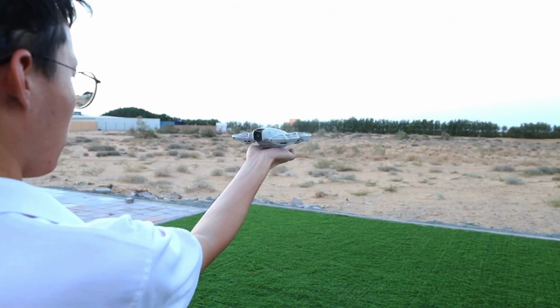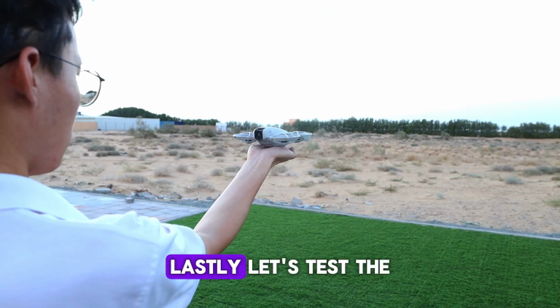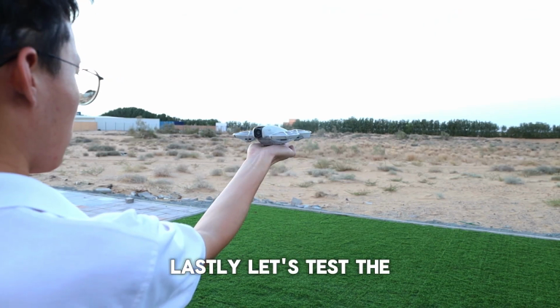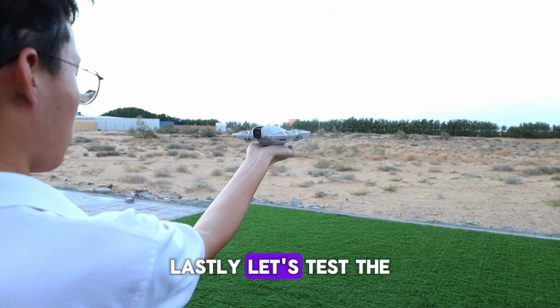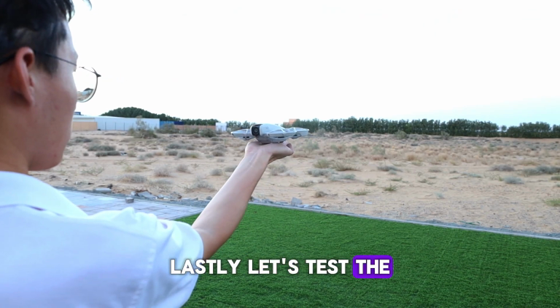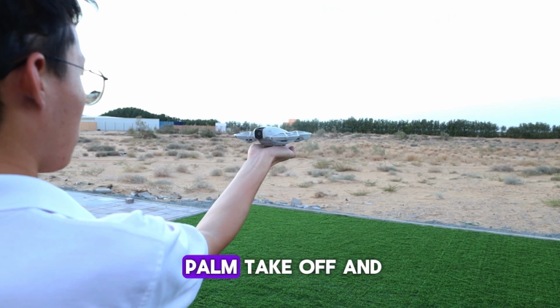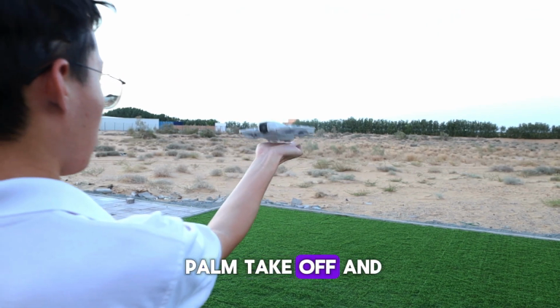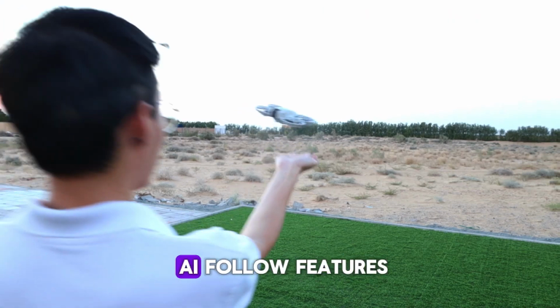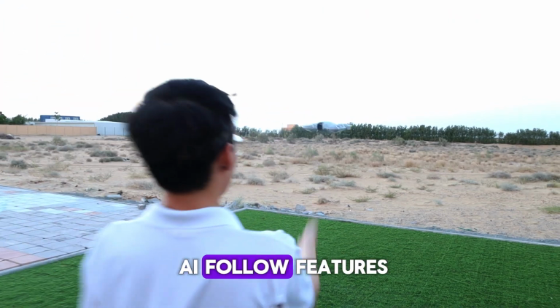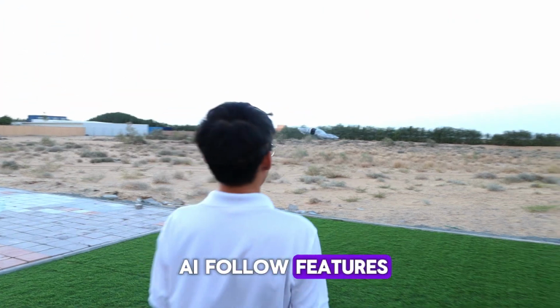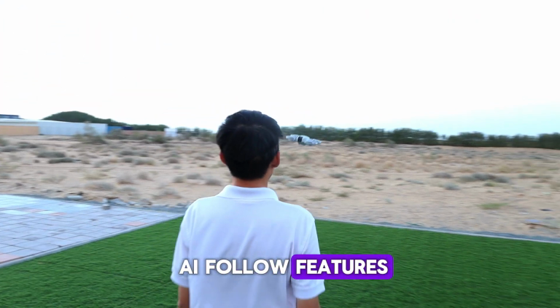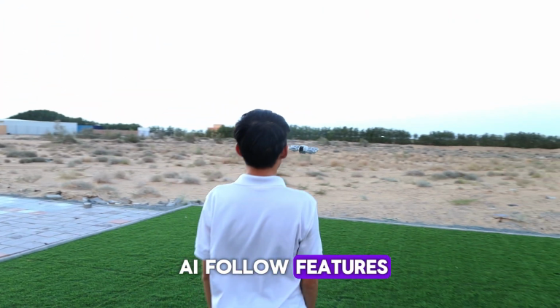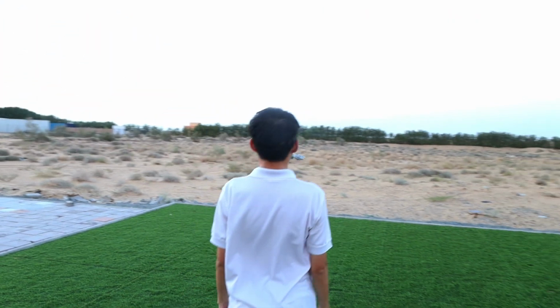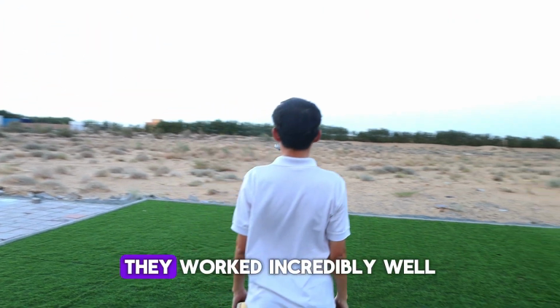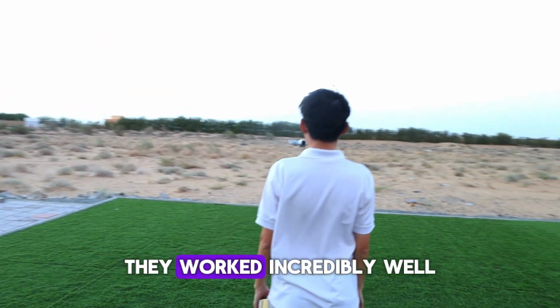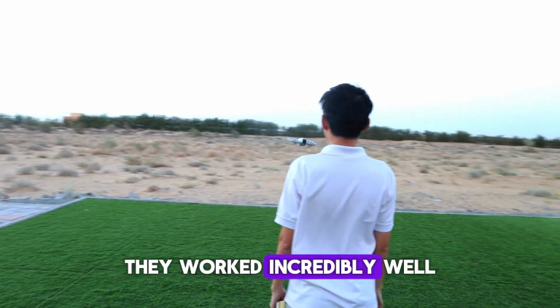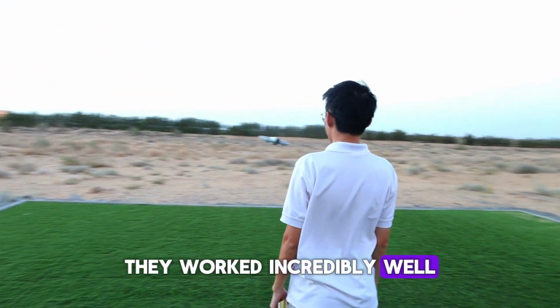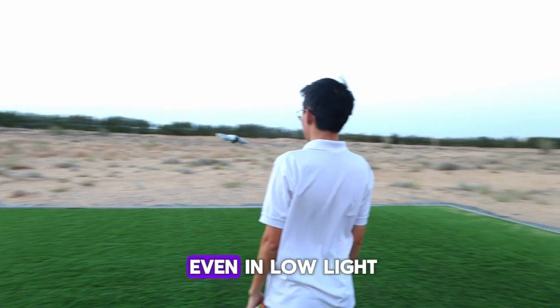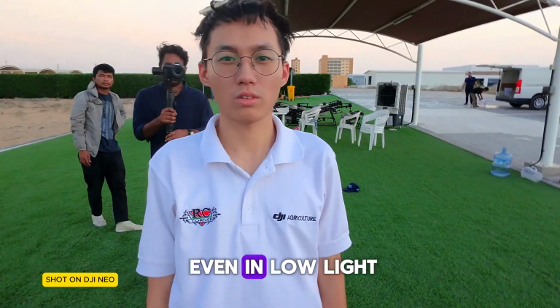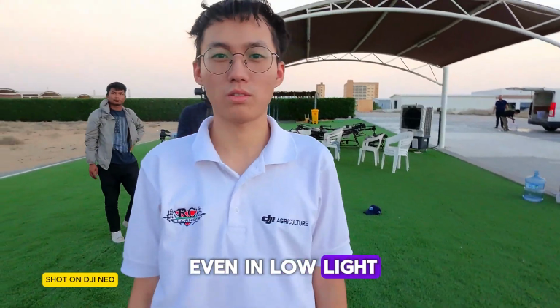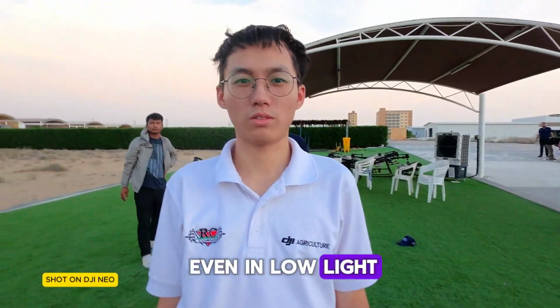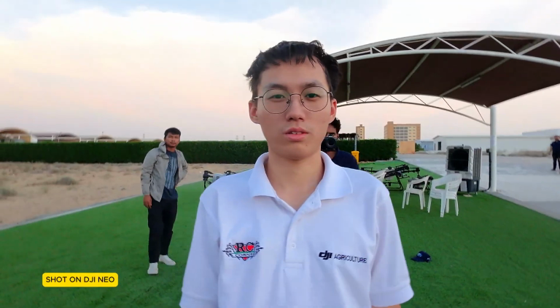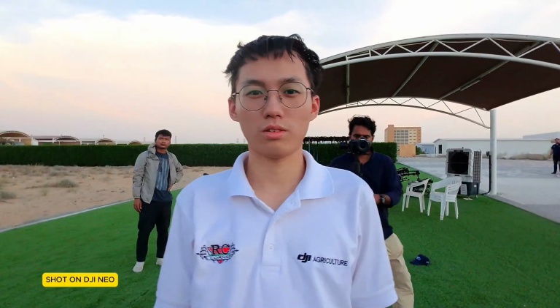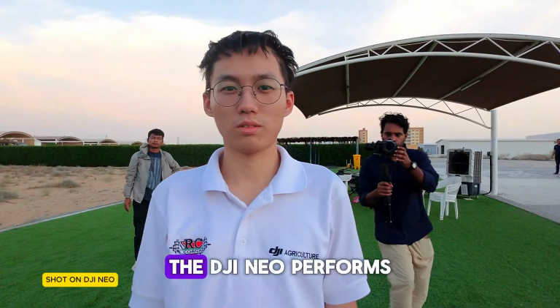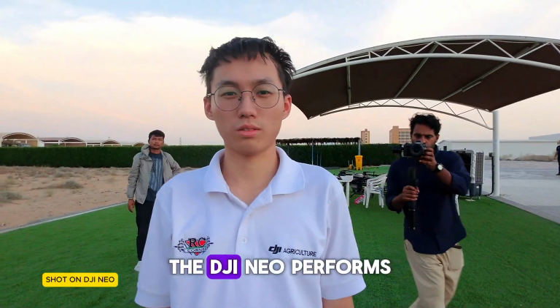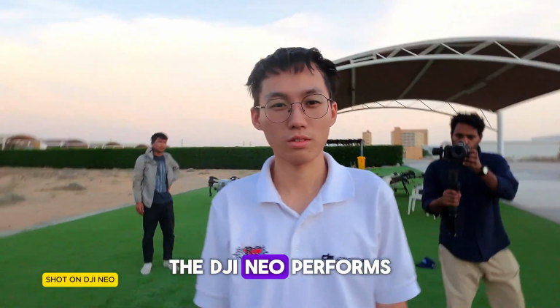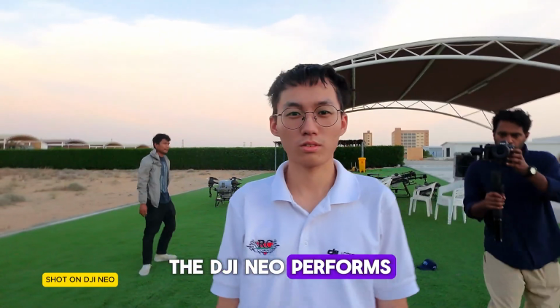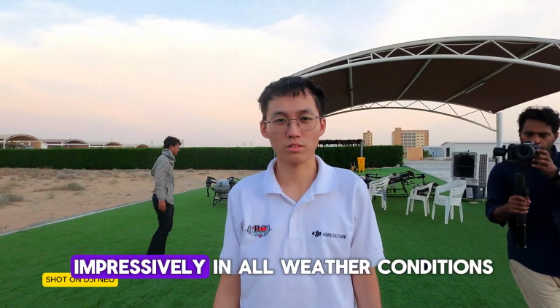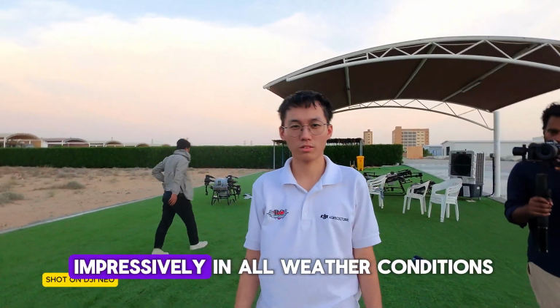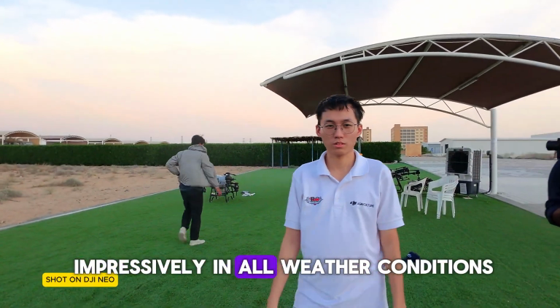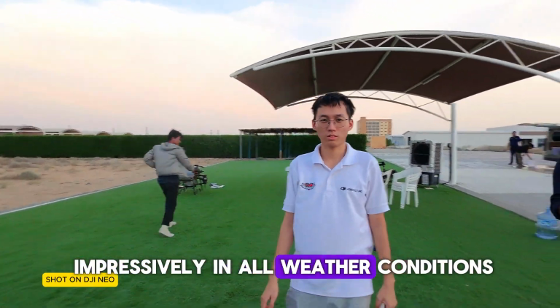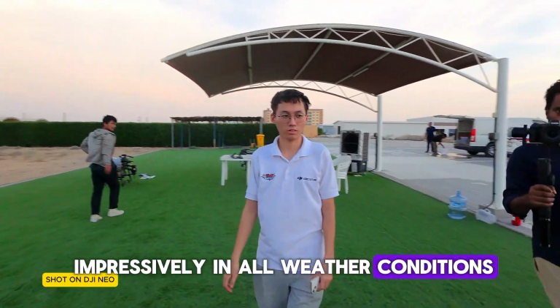Lastly, let's test the palm takeoff and AI follow features. They worked incredibly well, even in low light. The DJI NEO performs impressively in all weather conditions.